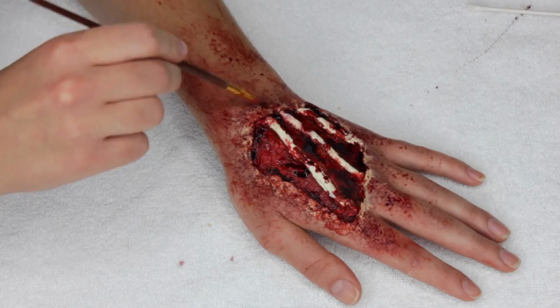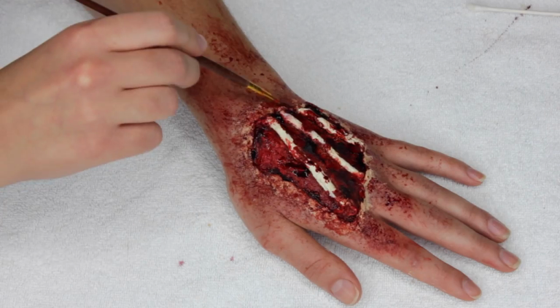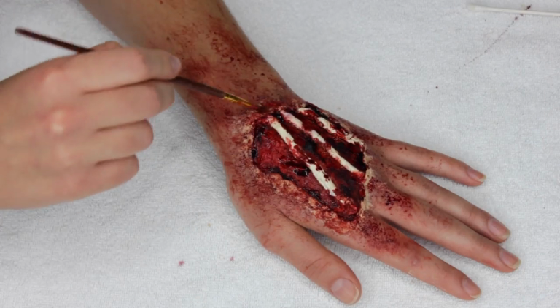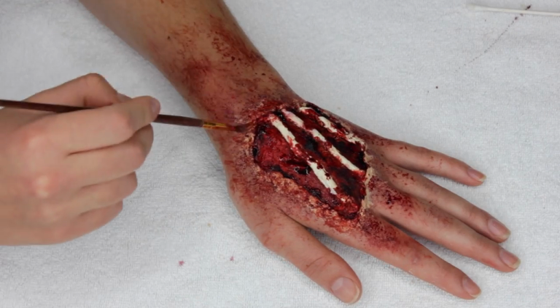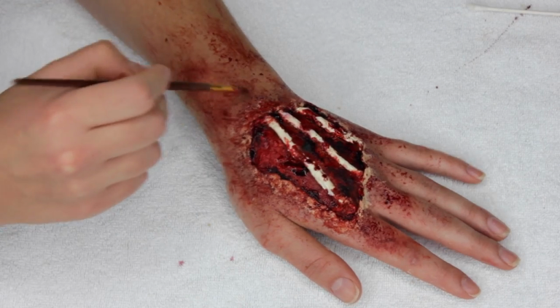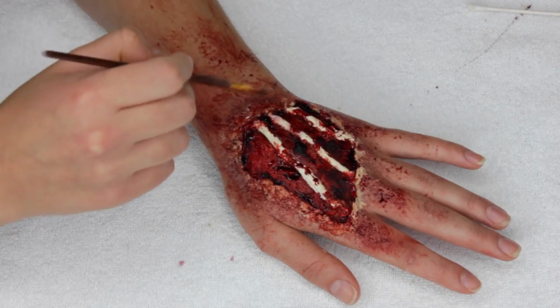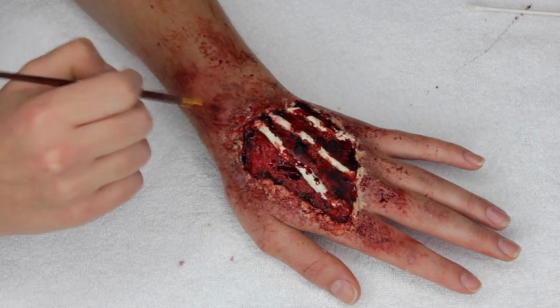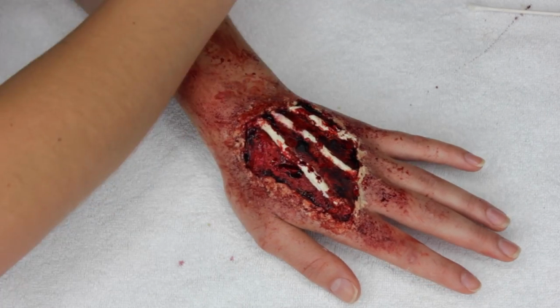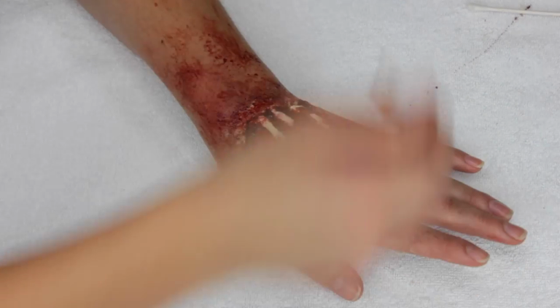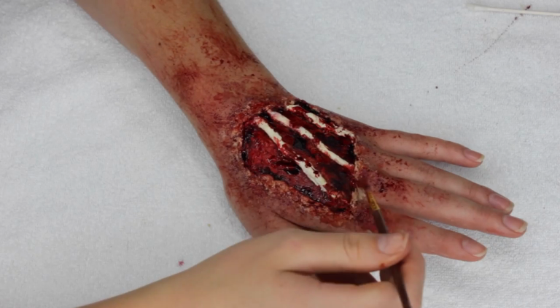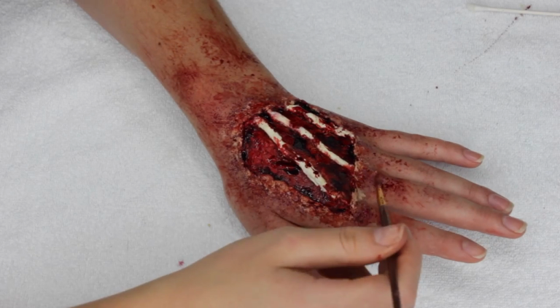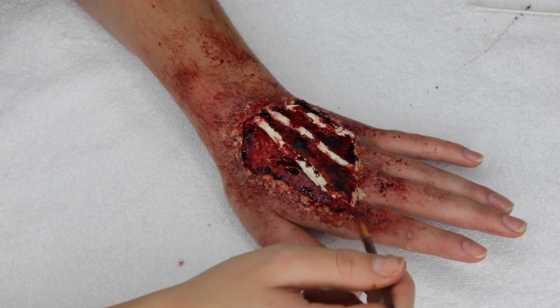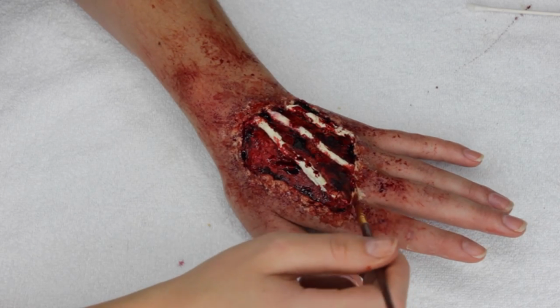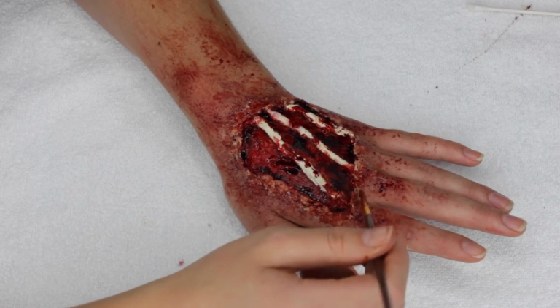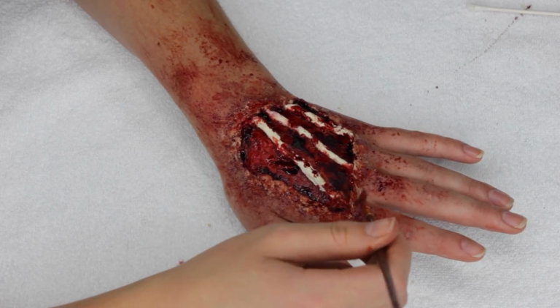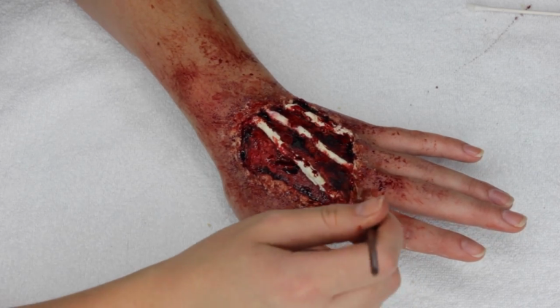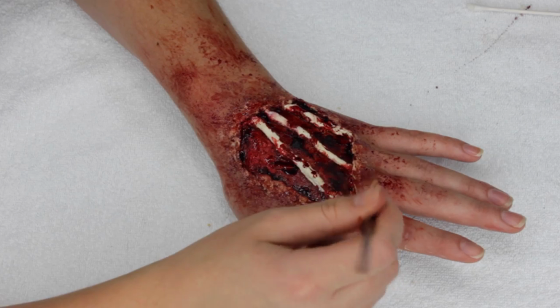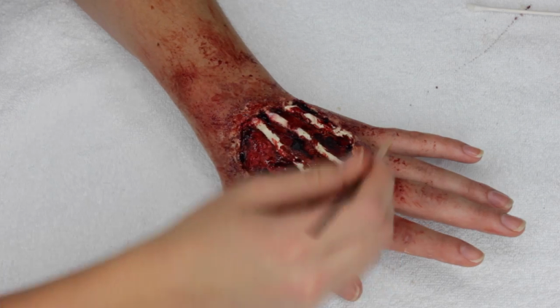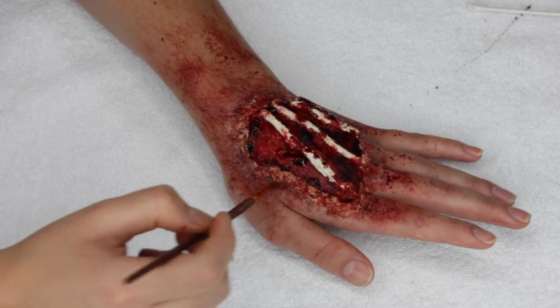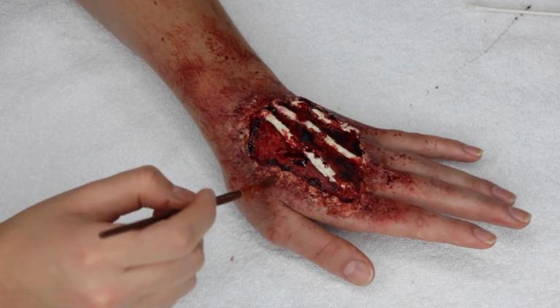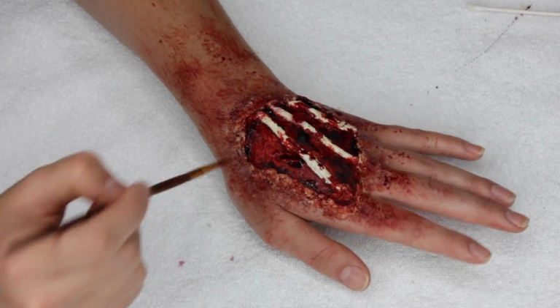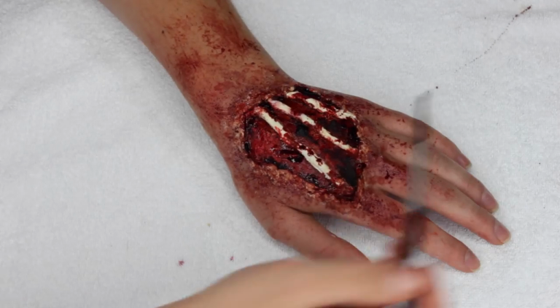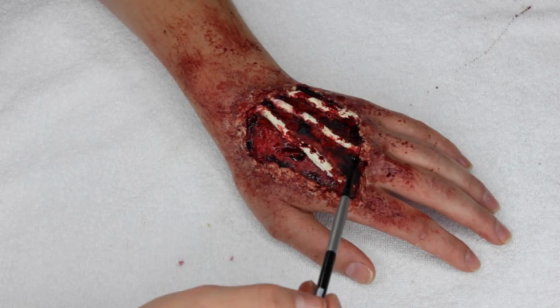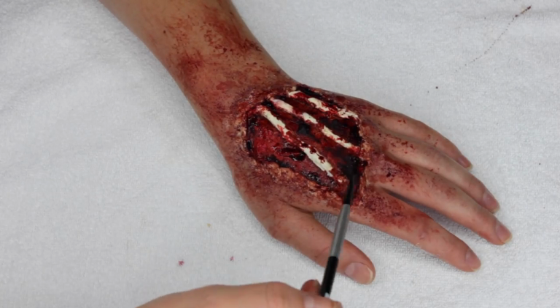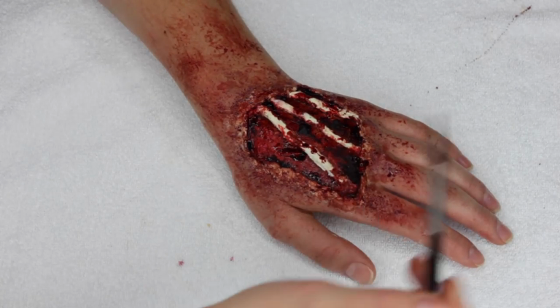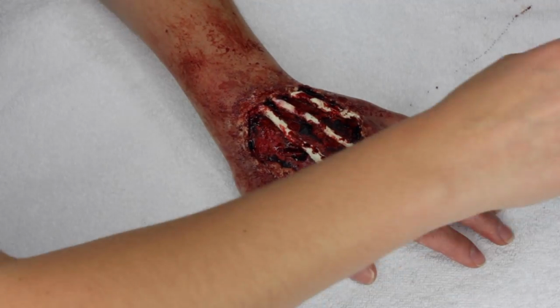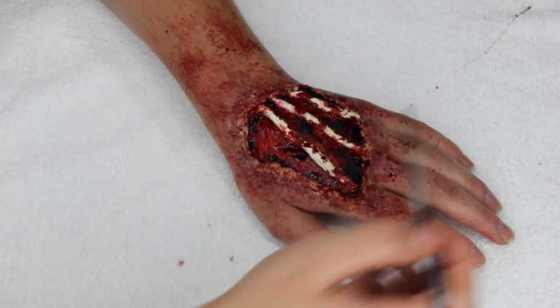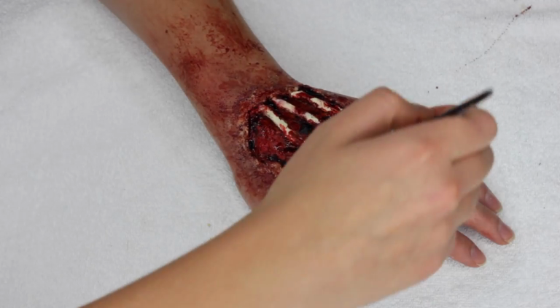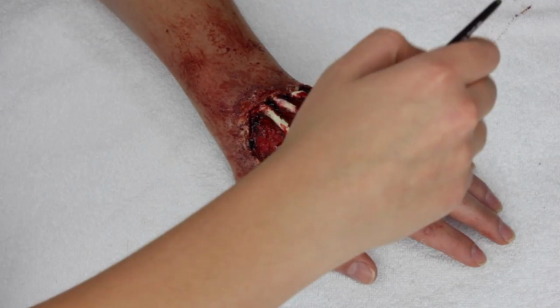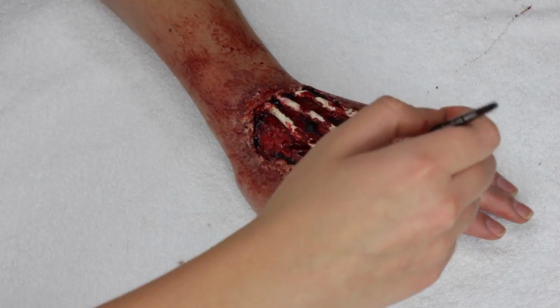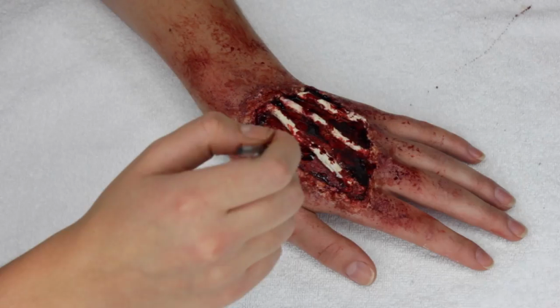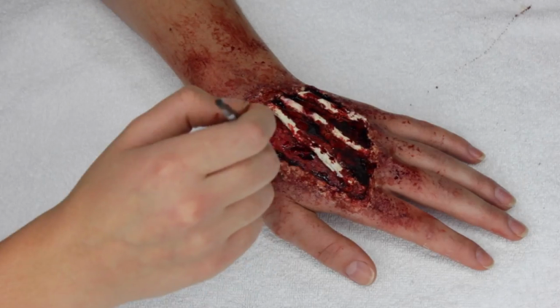I'm going back in with the alcohol activated paint and coloring the wax with some red paints just to bring everything together. And when you think you're all done, just add some more blood.